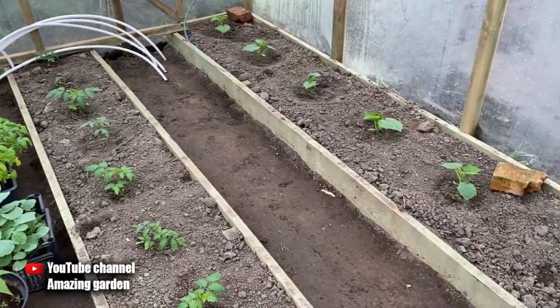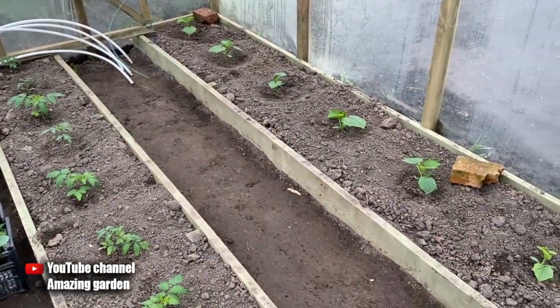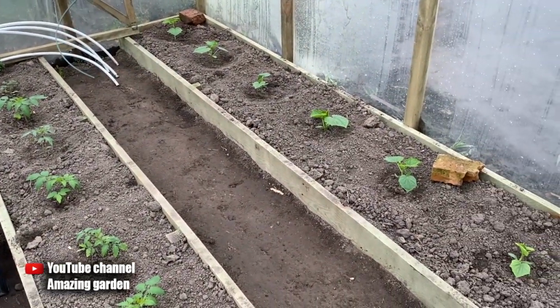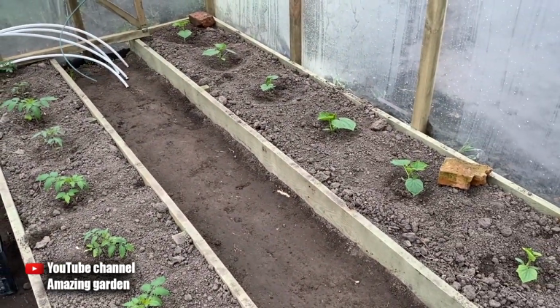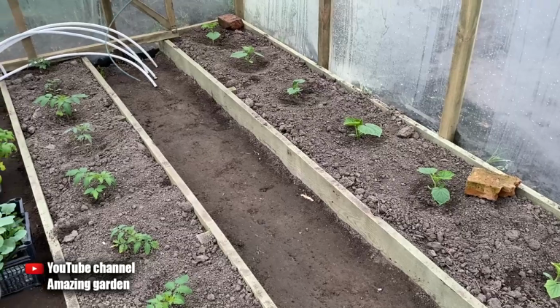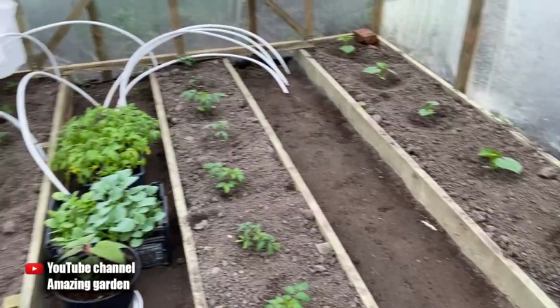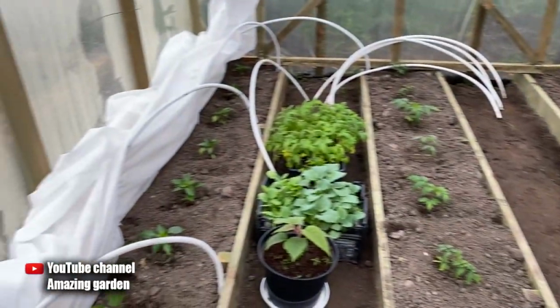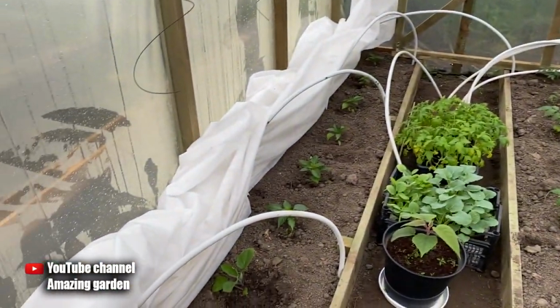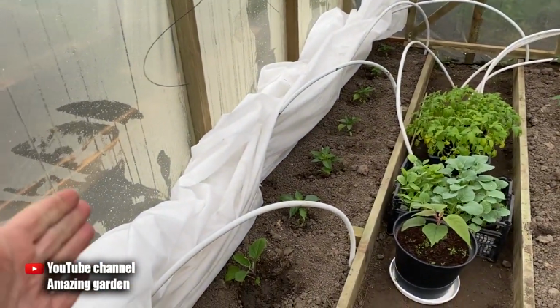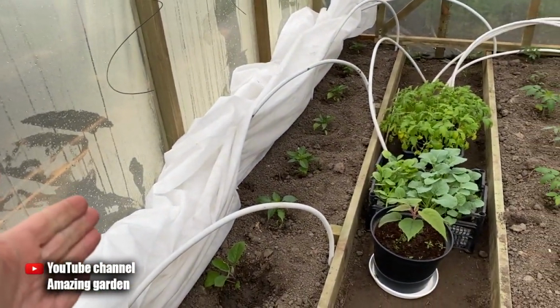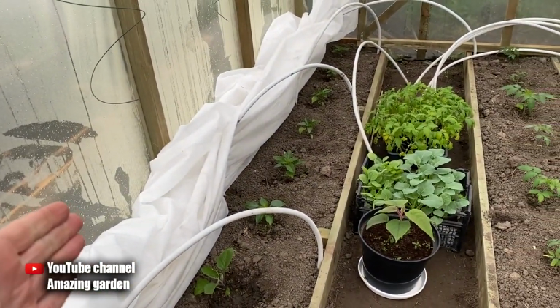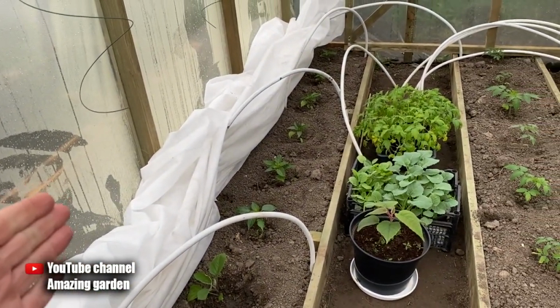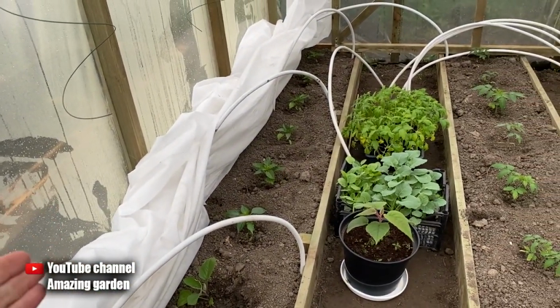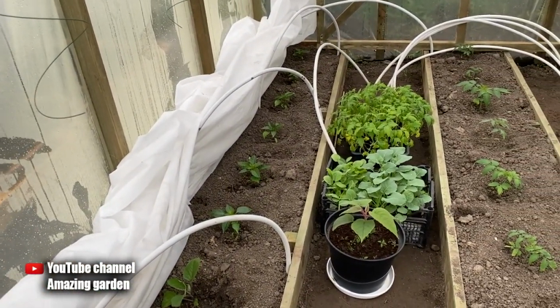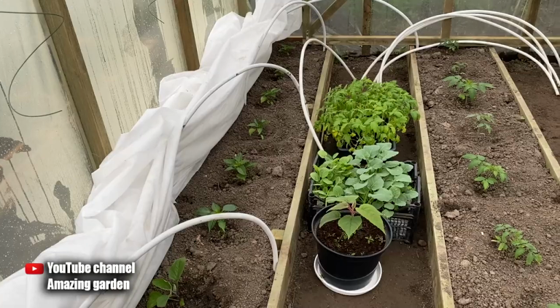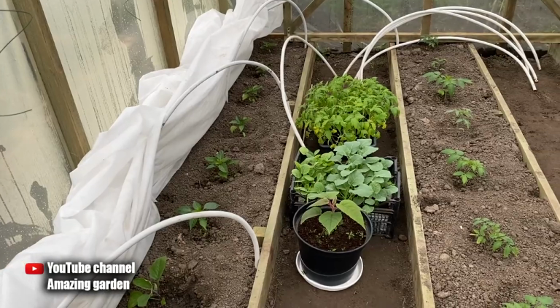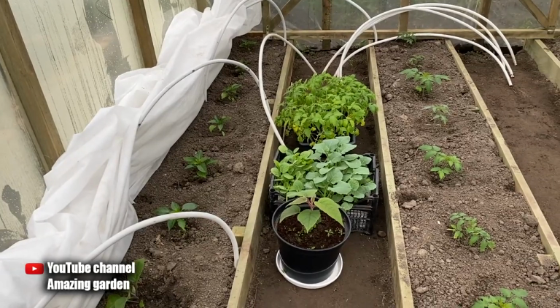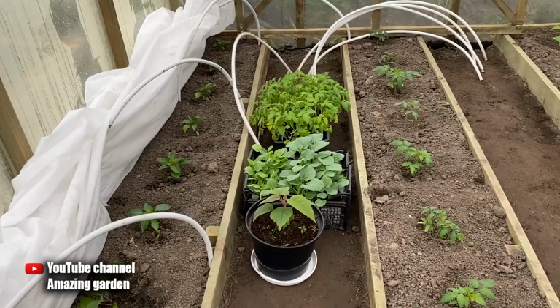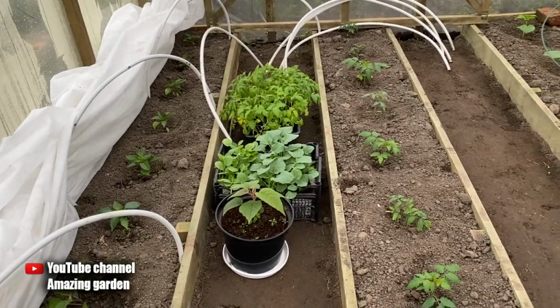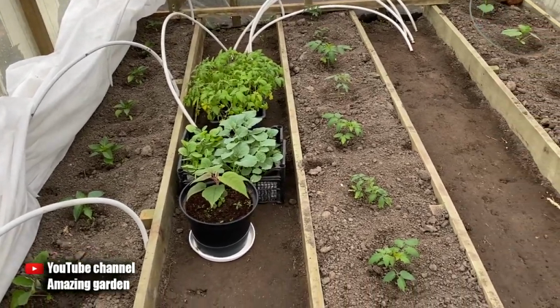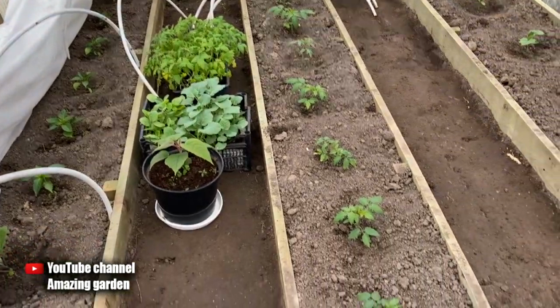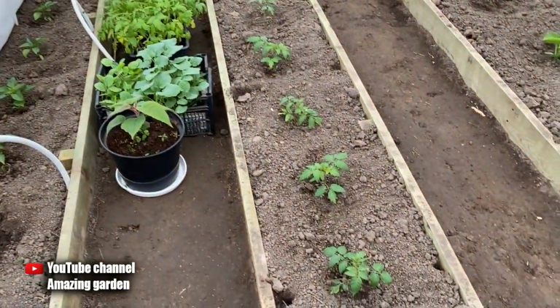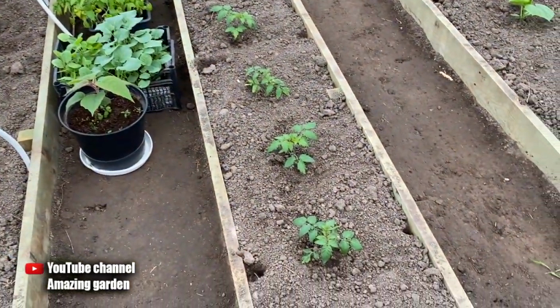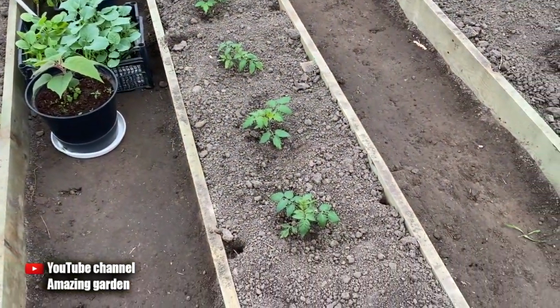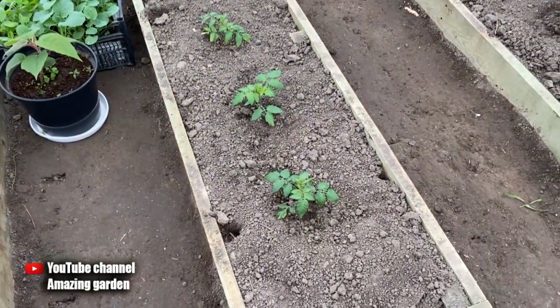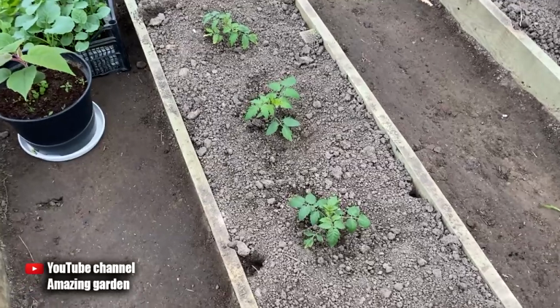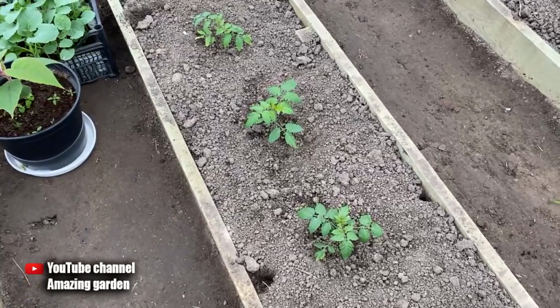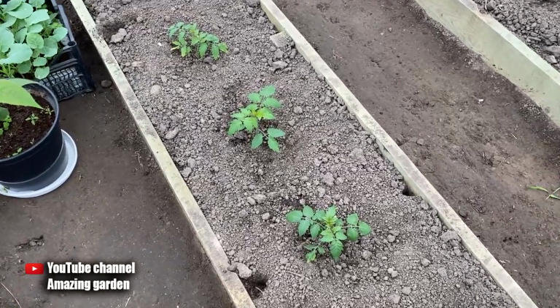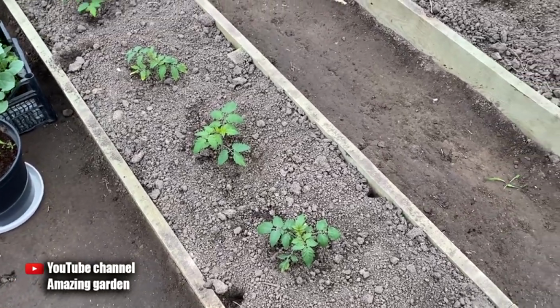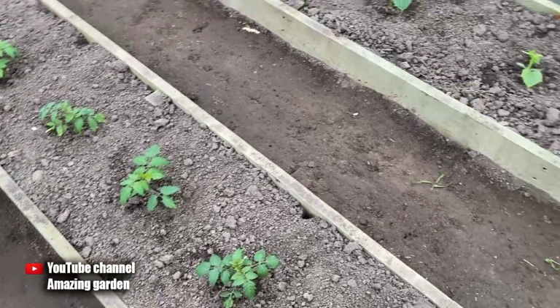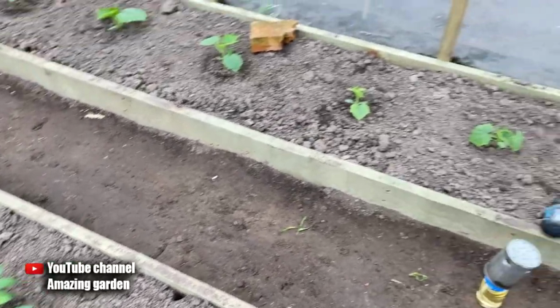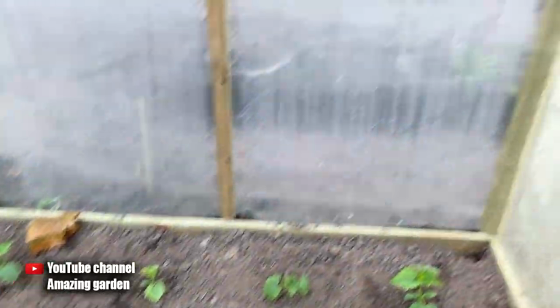Now I am in my new greenhouse. As you can see, the plants have already been planted, and at night, according to the weather forecast, frosts are expected. For those who did not know, the temperature below 41 degrees Fahrenheit or below 5 degrees Celsius is considered to be frost.